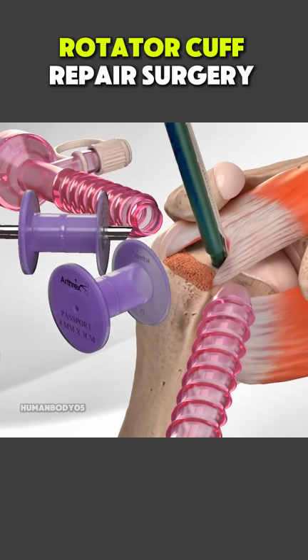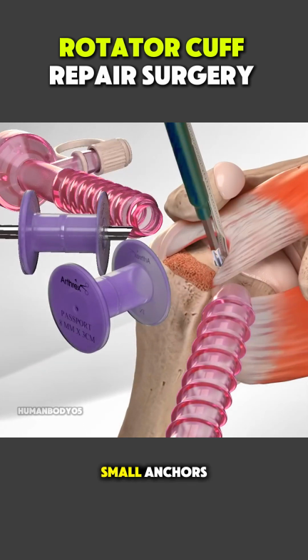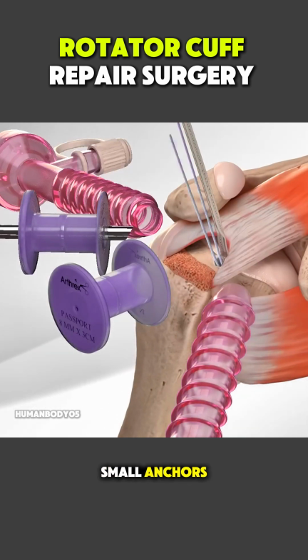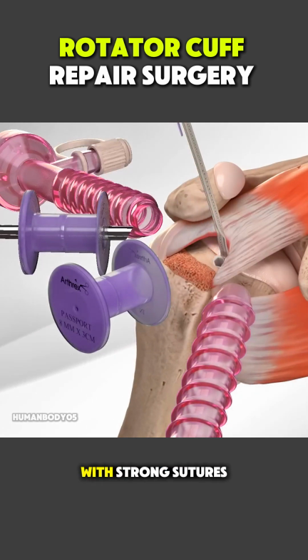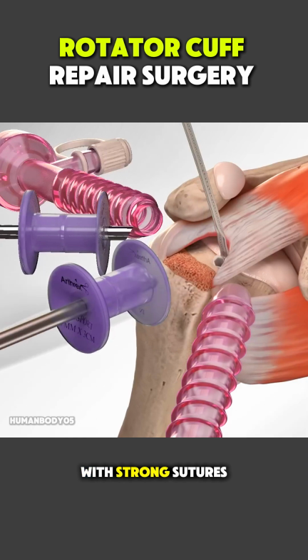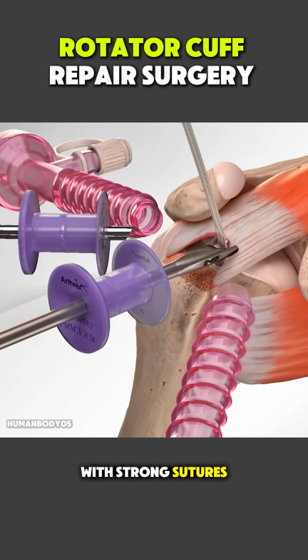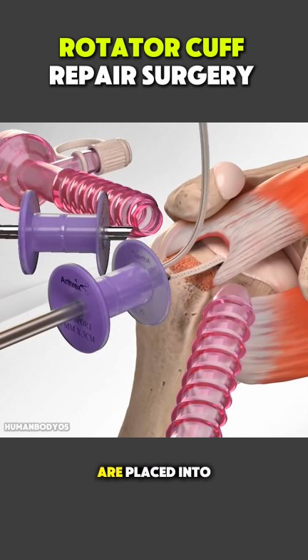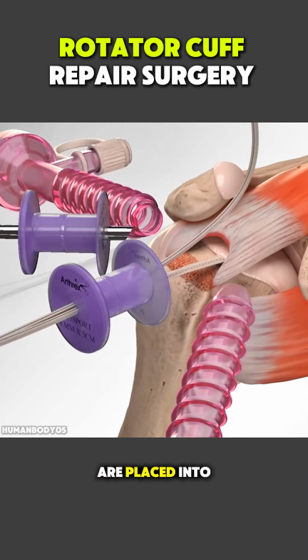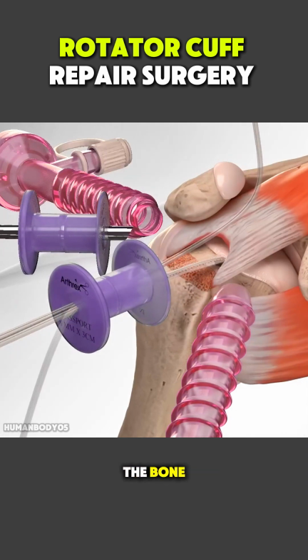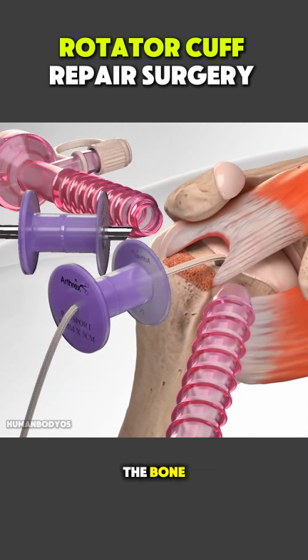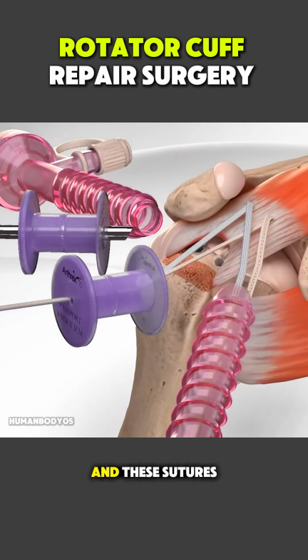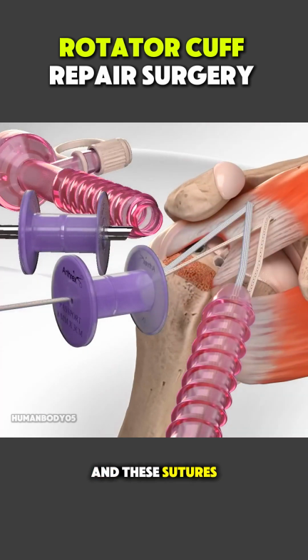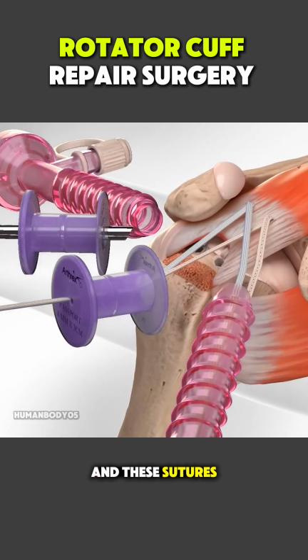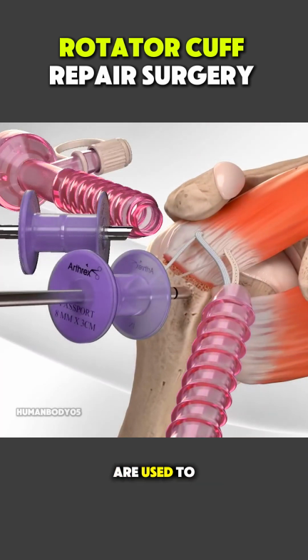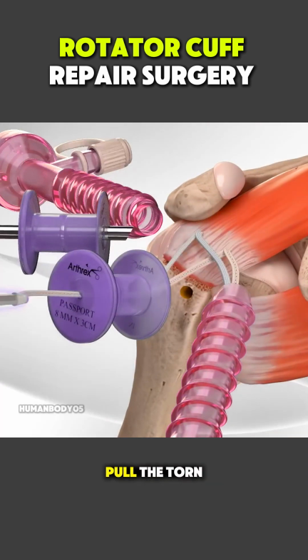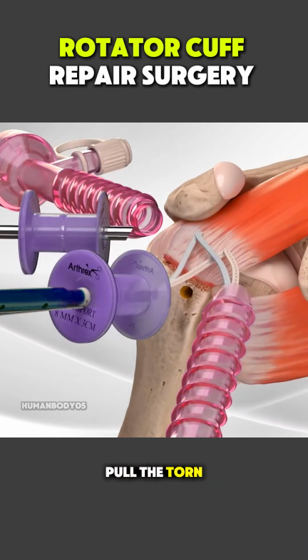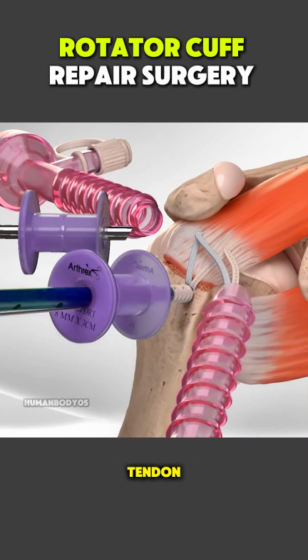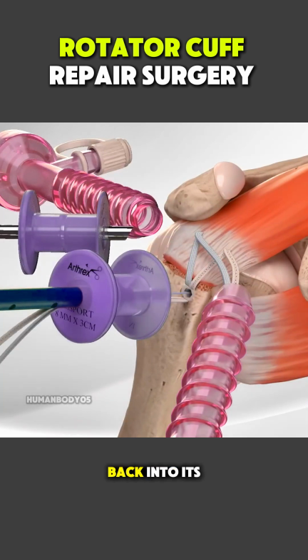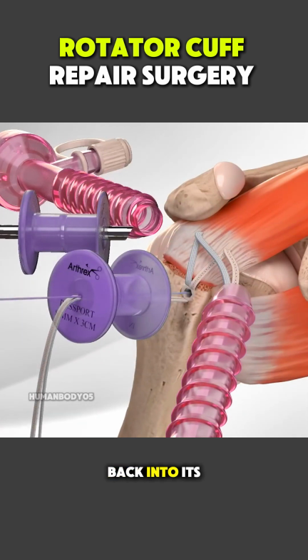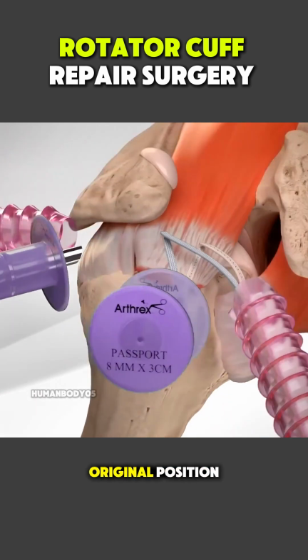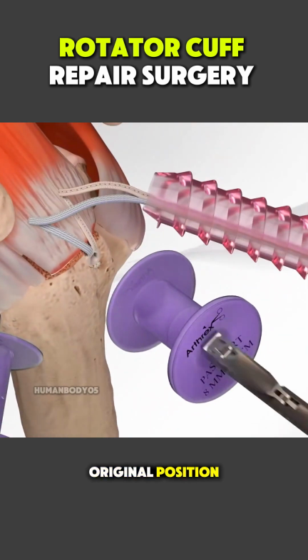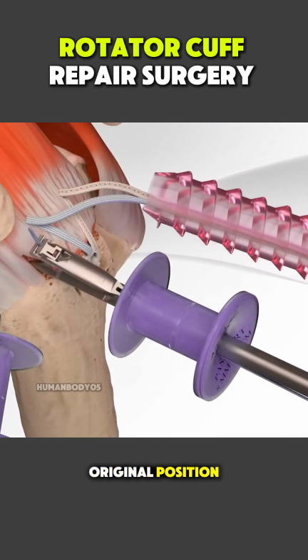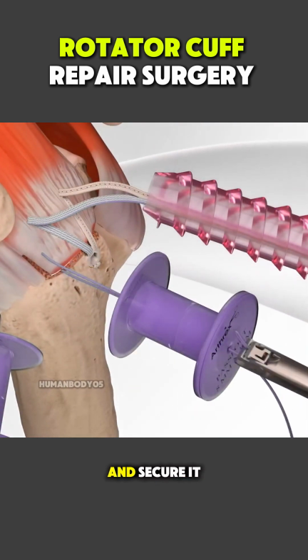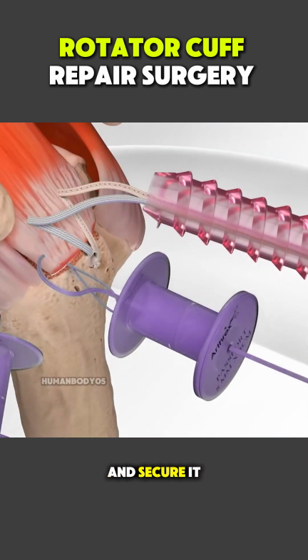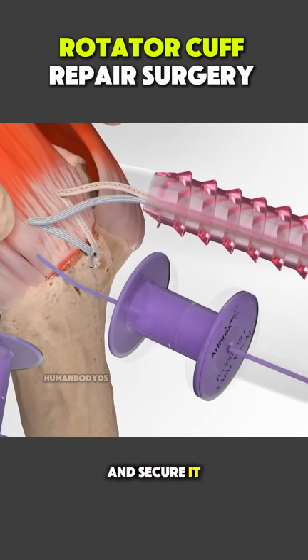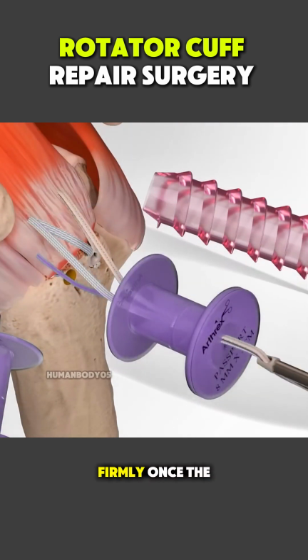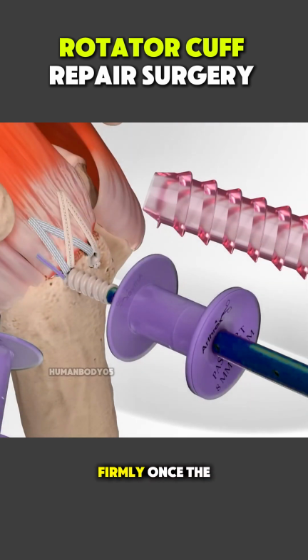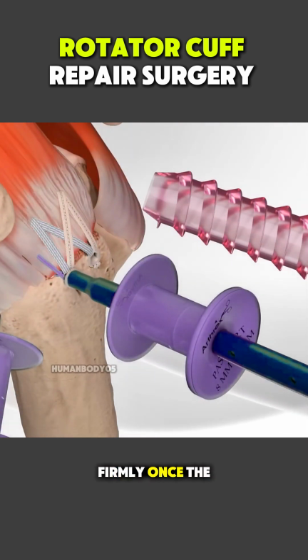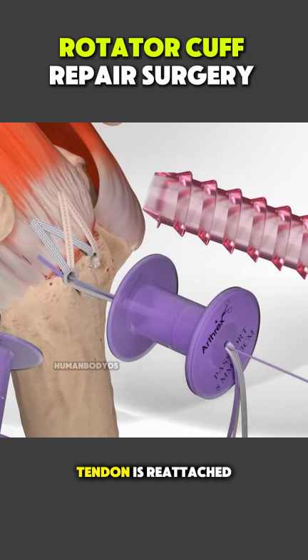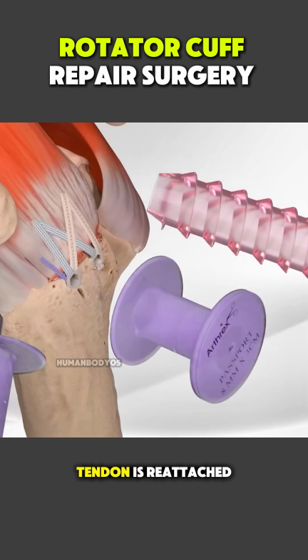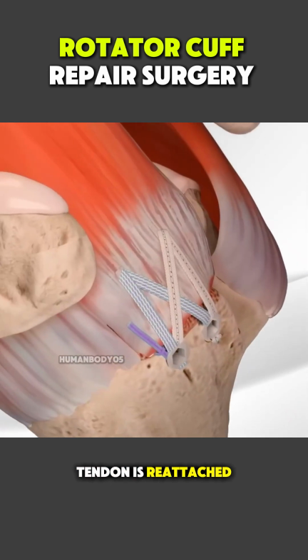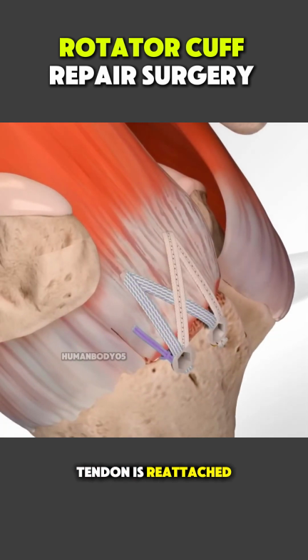Small anchors with strong sutures are placed into the bone, and these sutures are used to pull the torn tendon back into its original position and secure it firmly. Once the tendon is reattached,